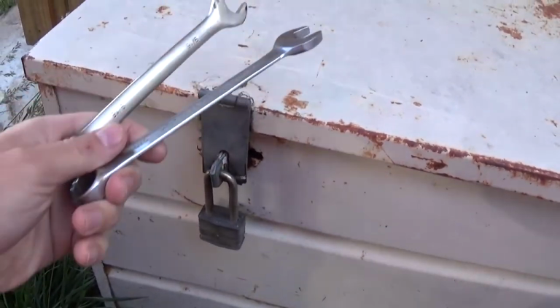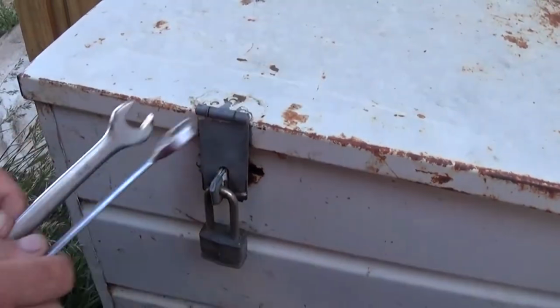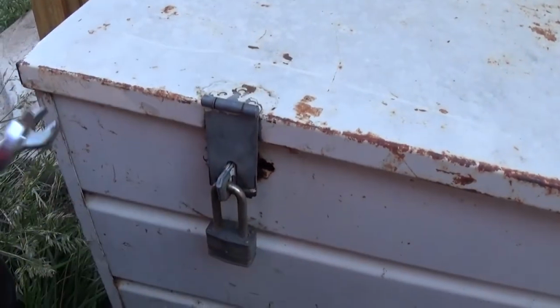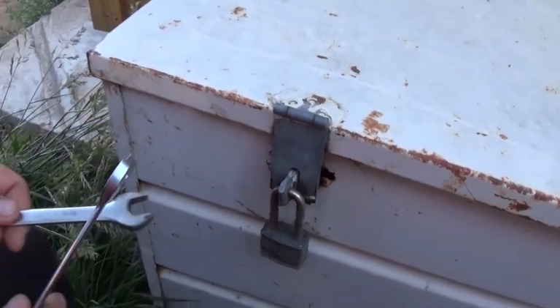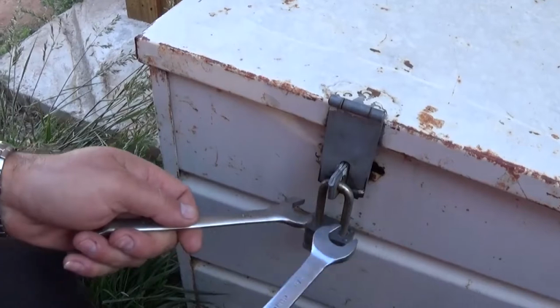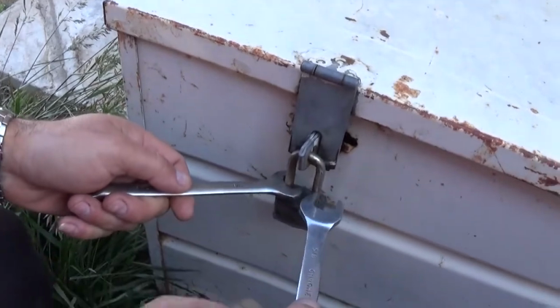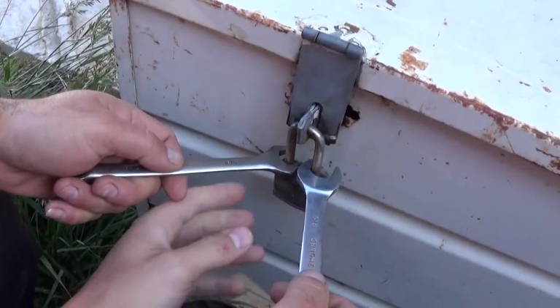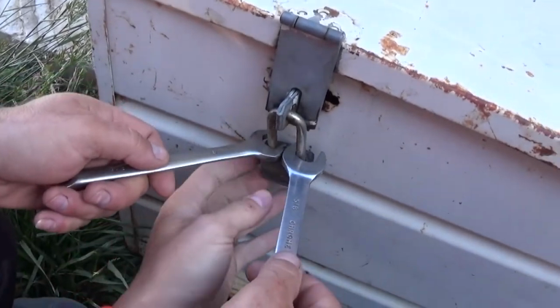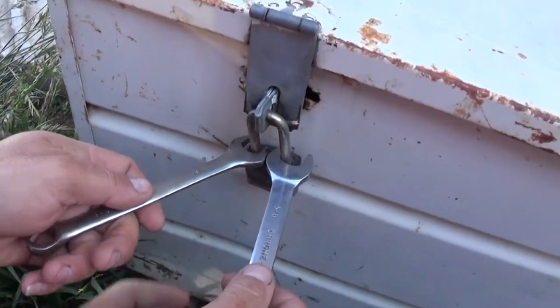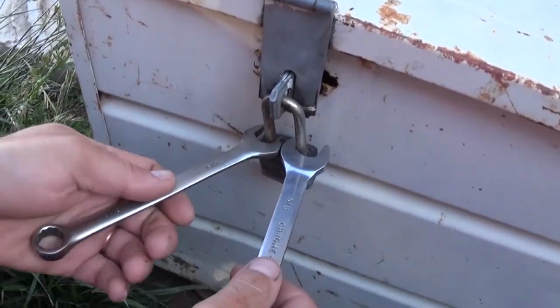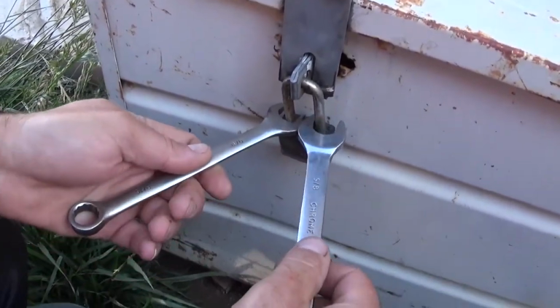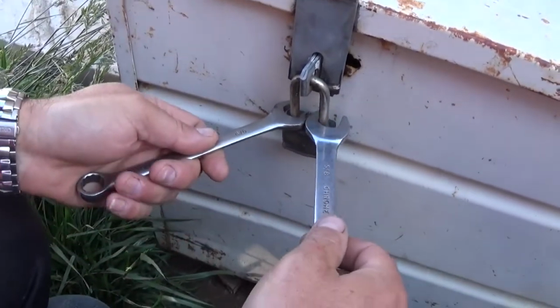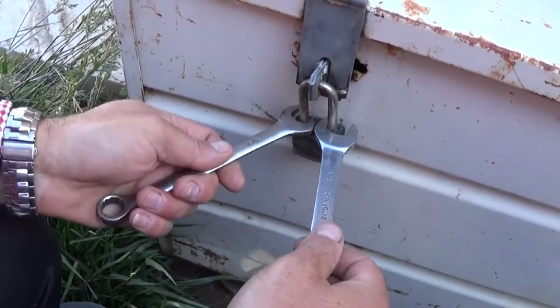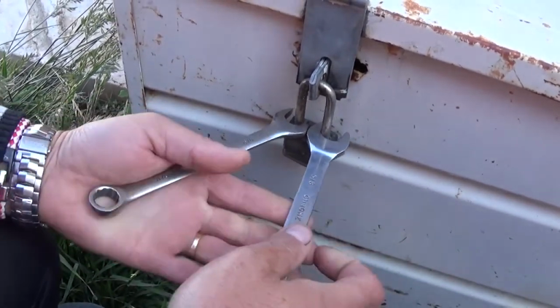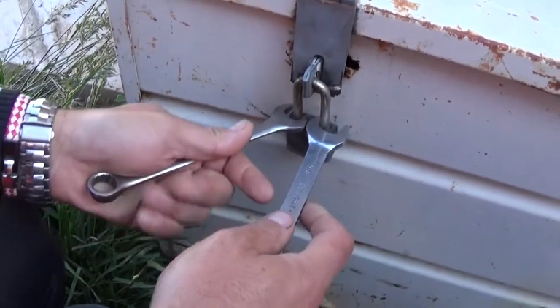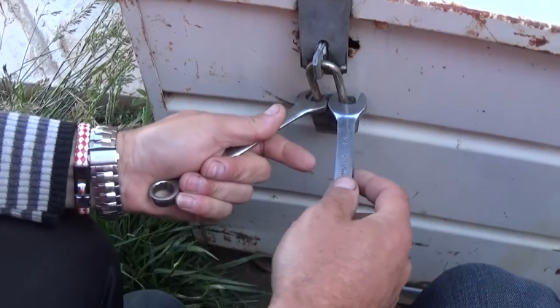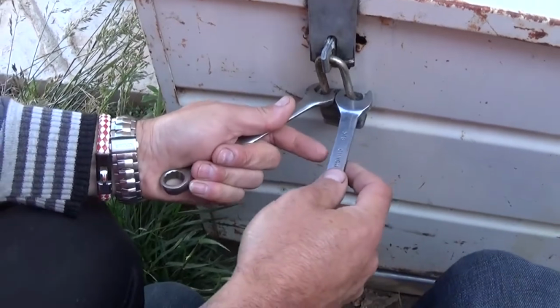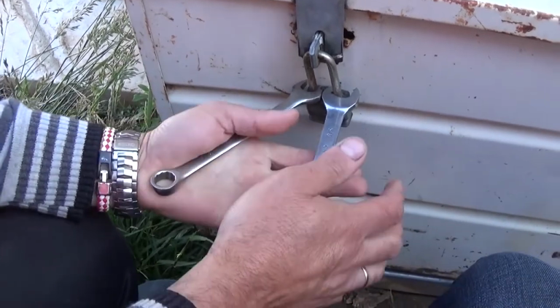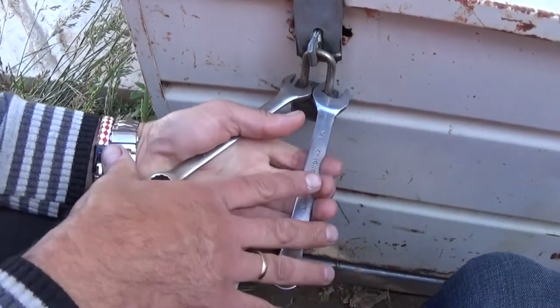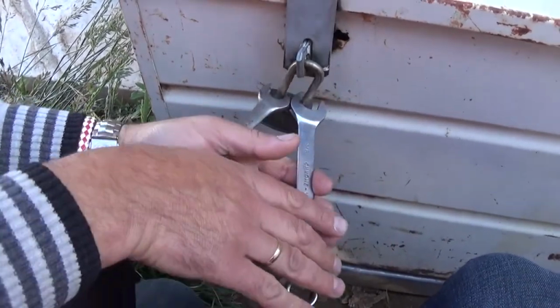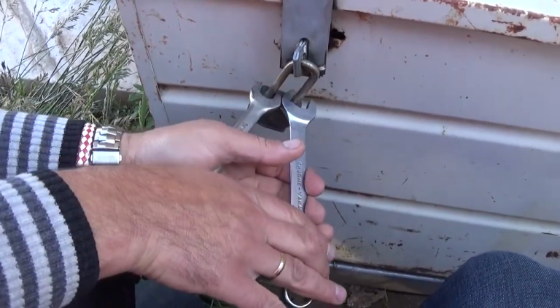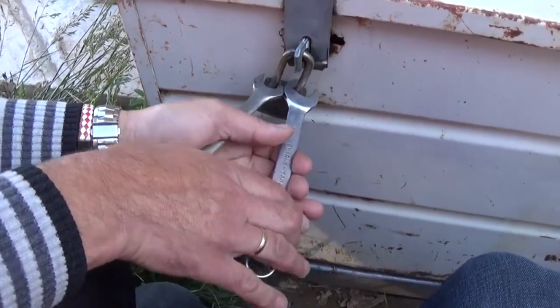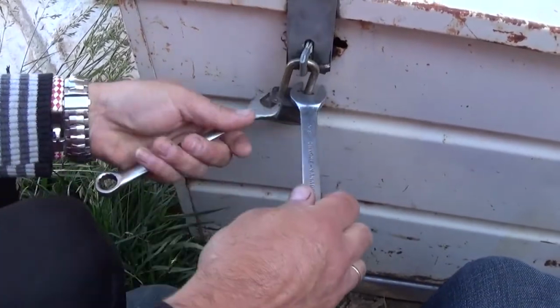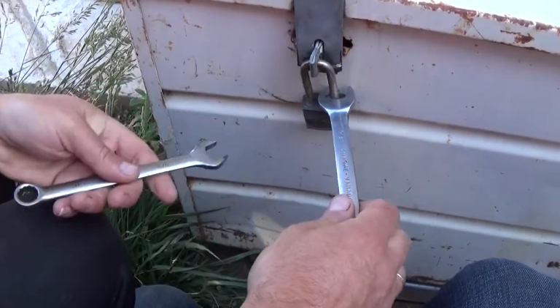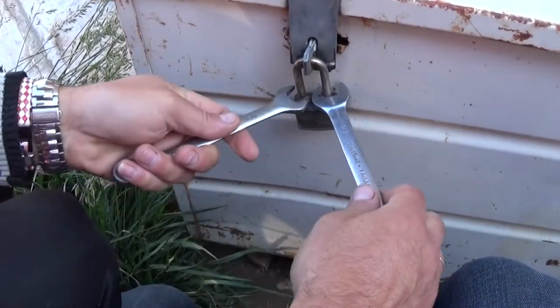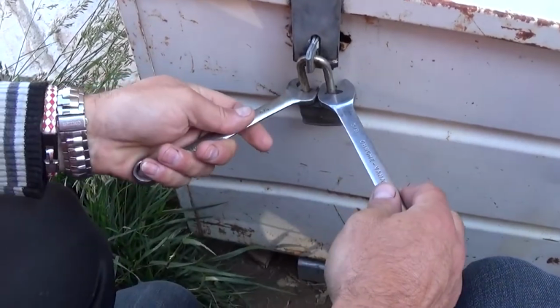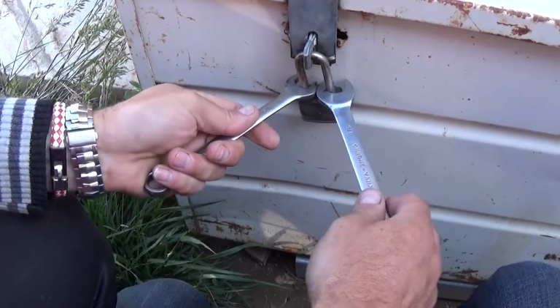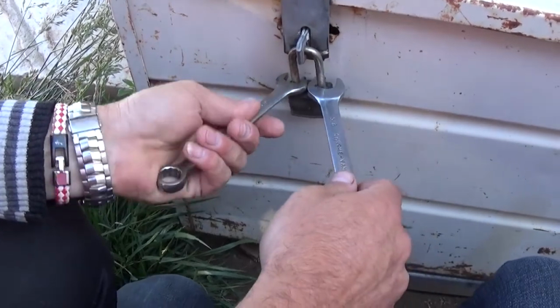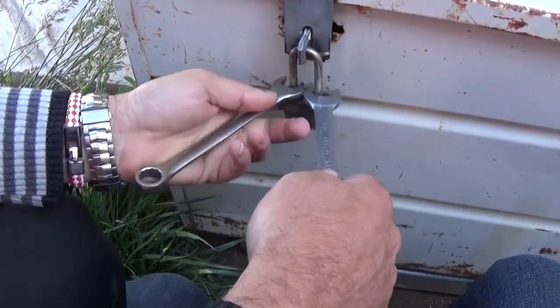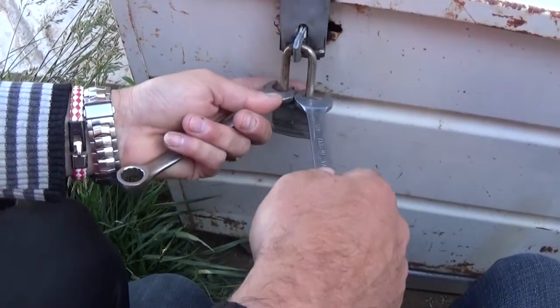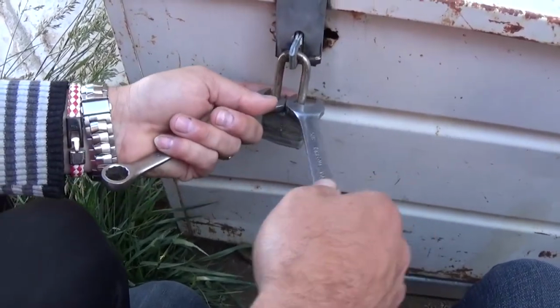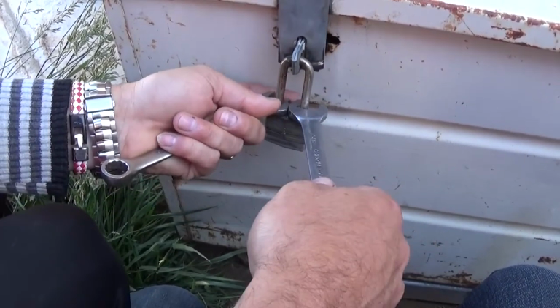What we're going to do is use two wrenches to fit inside the shackle like that. Now you need to grab them and apply quite a bit of pressure to see if it's going to work.